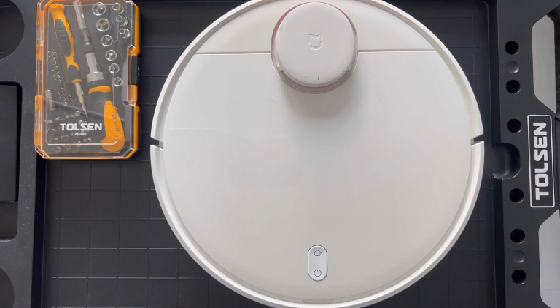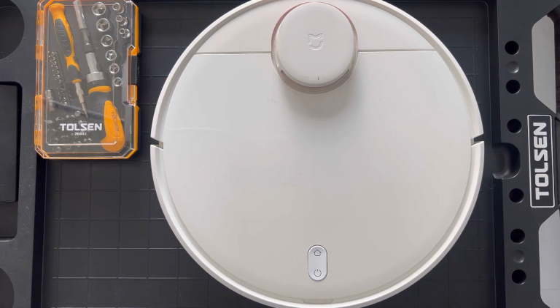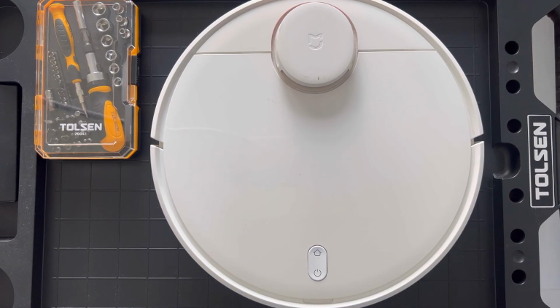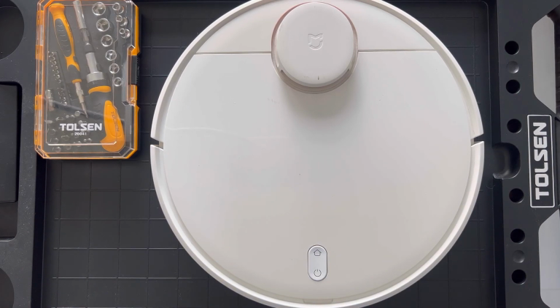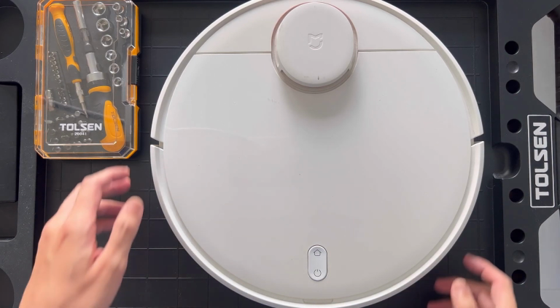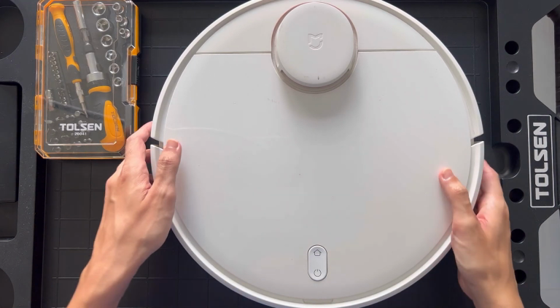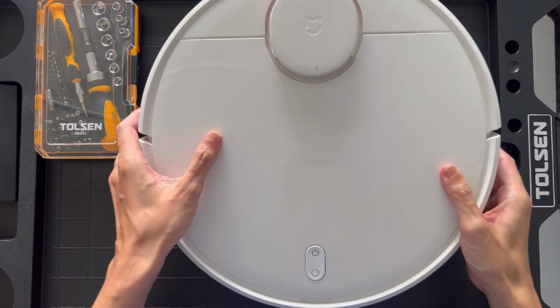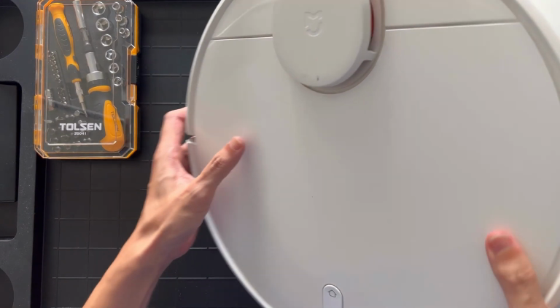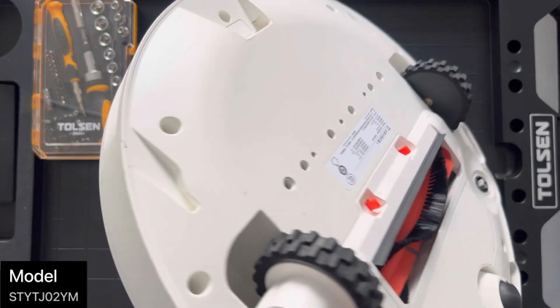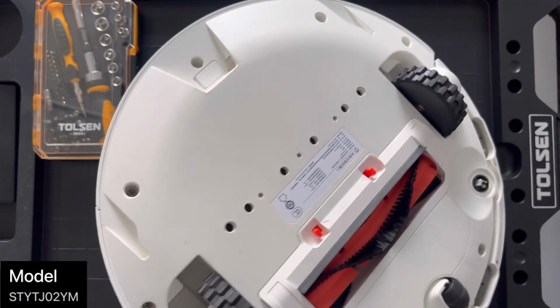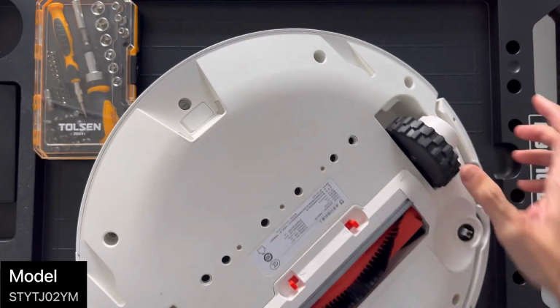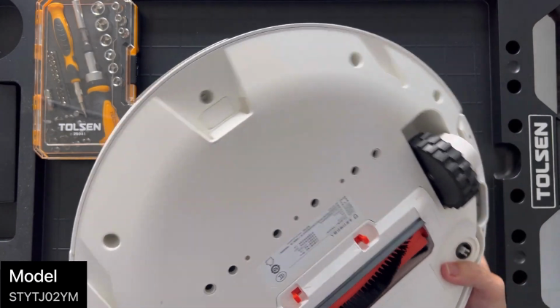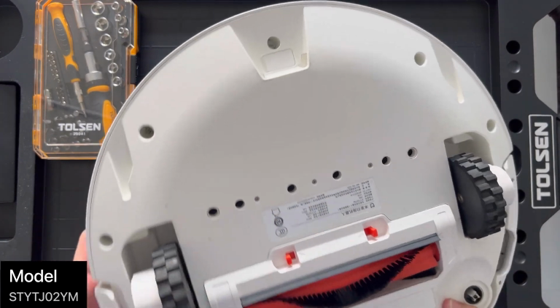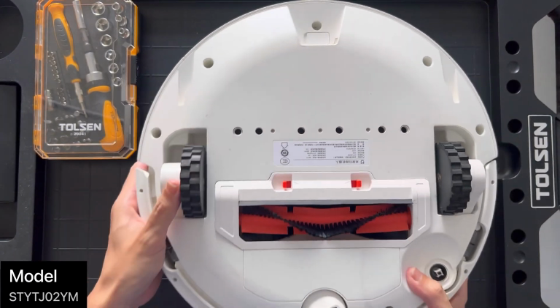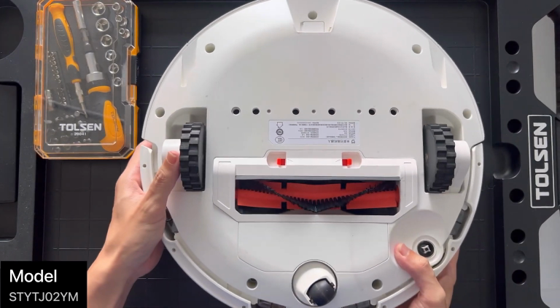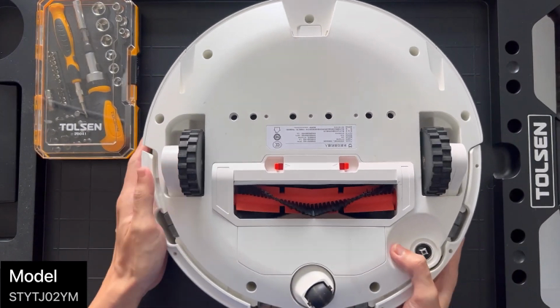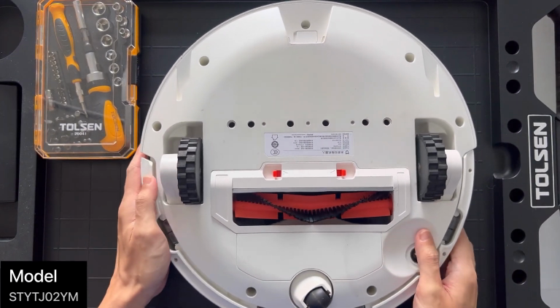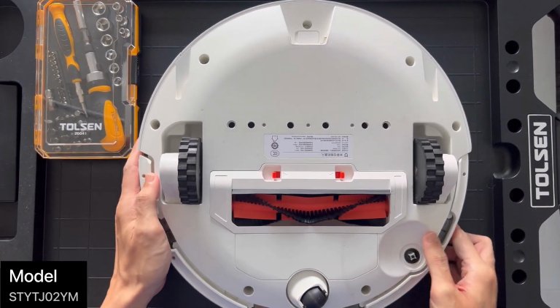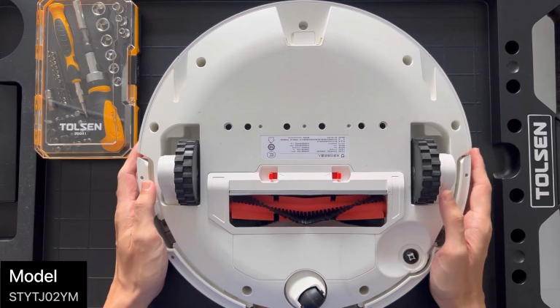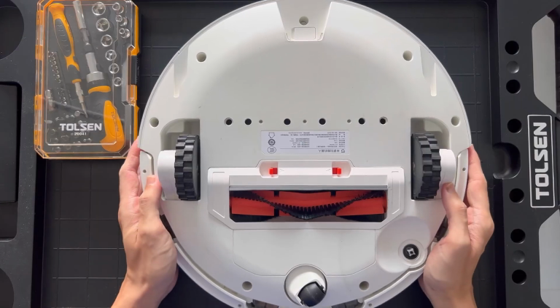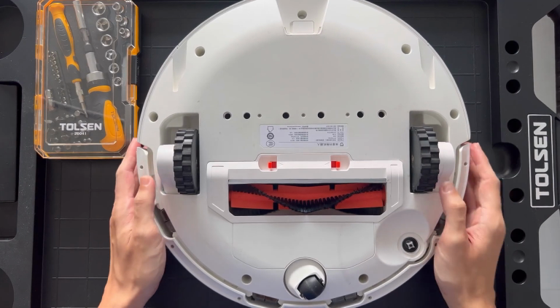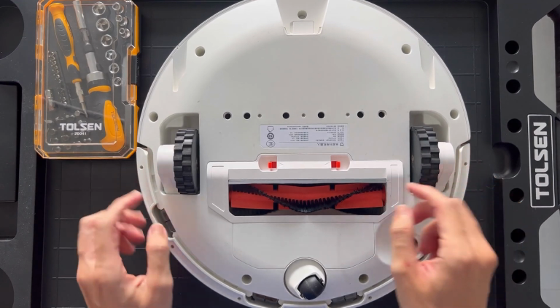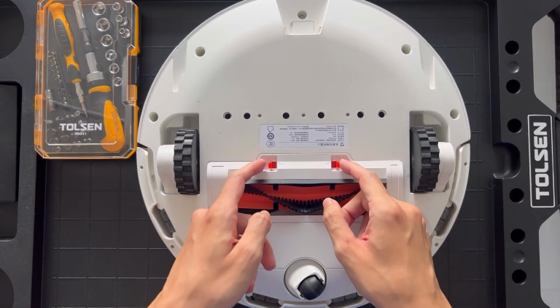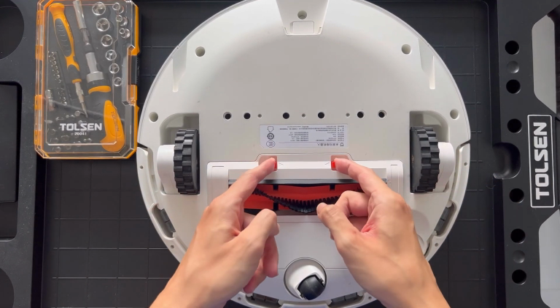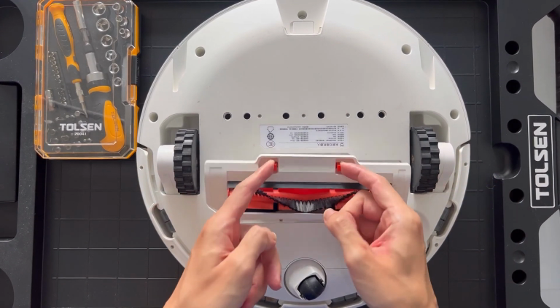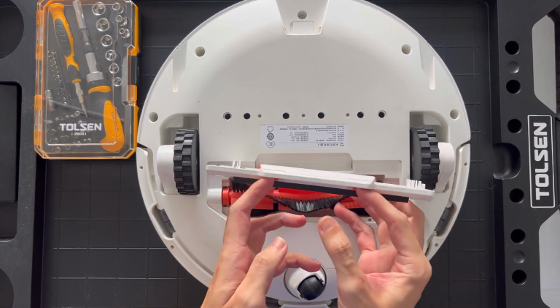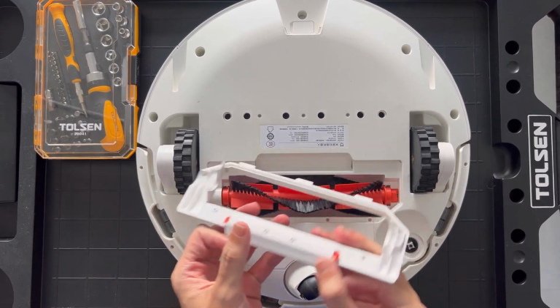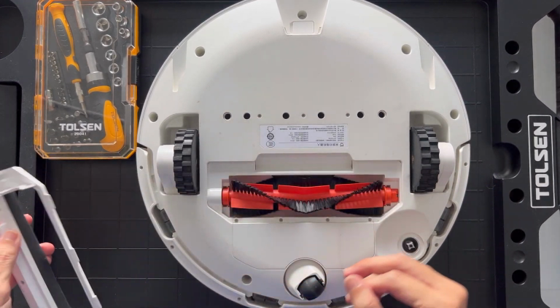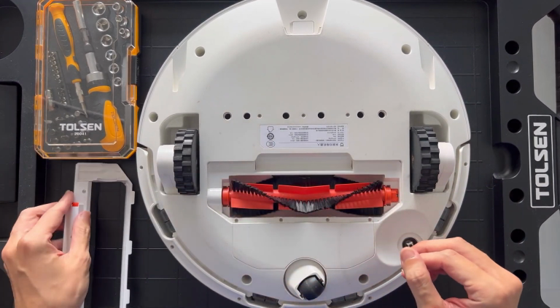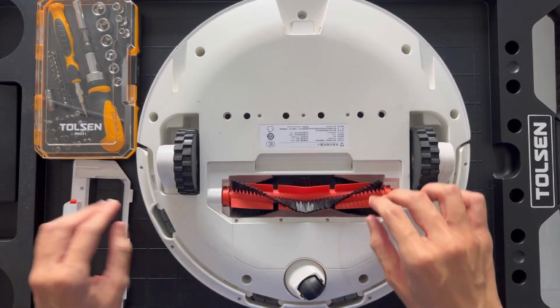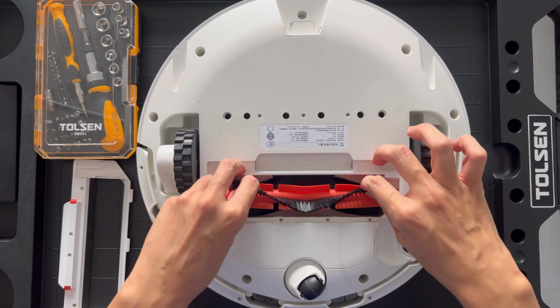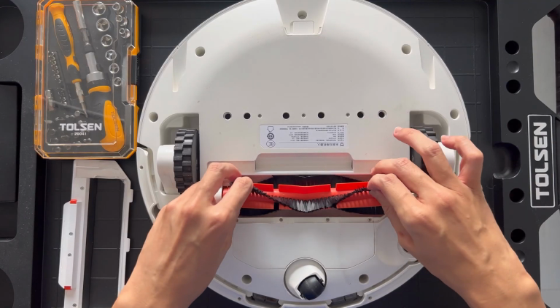Hi guys, in this video we will see how we can easily replace the battery of this Xiaomi Robo Vacuum. I have this Robo Vacuum for slightly over 2 years now, and the battery has degraded to a point where it will just stop in the middle of the household cleaning.